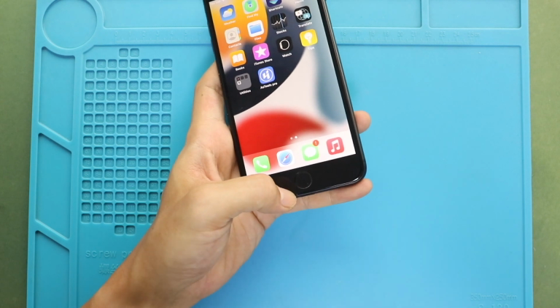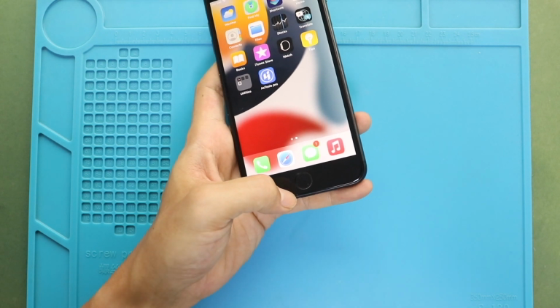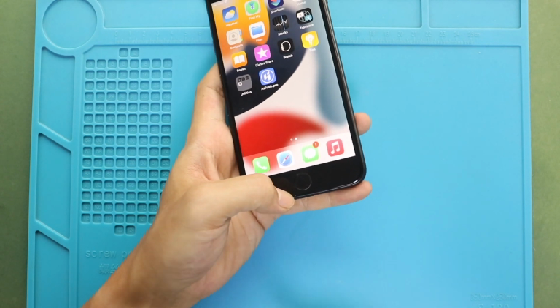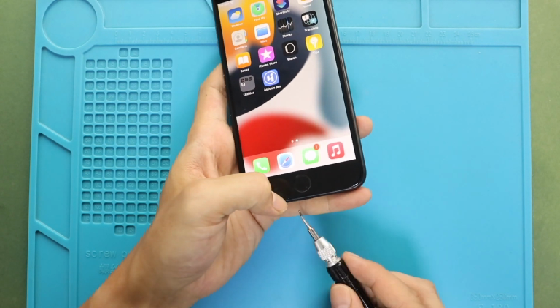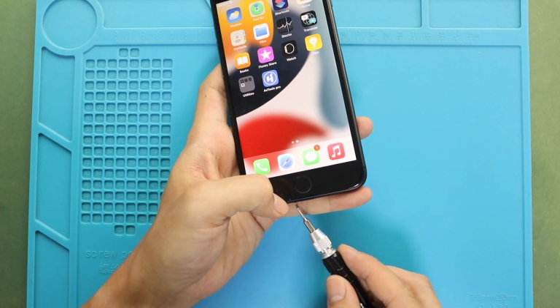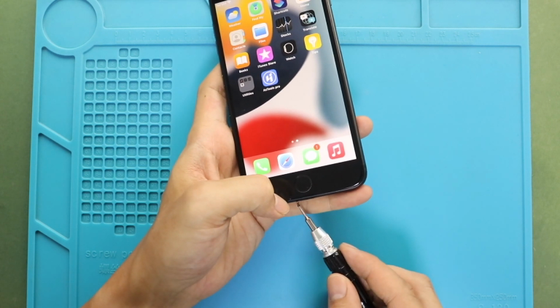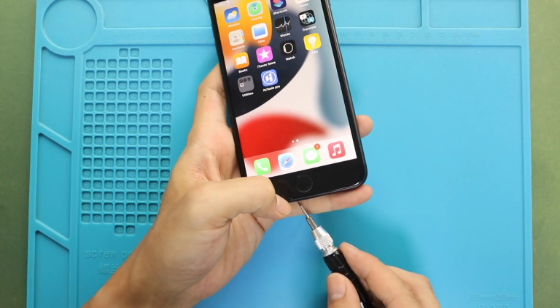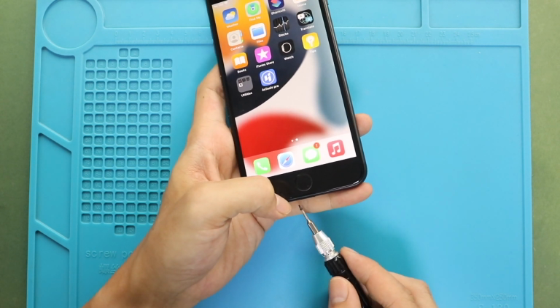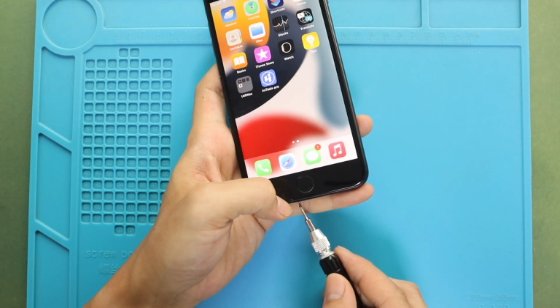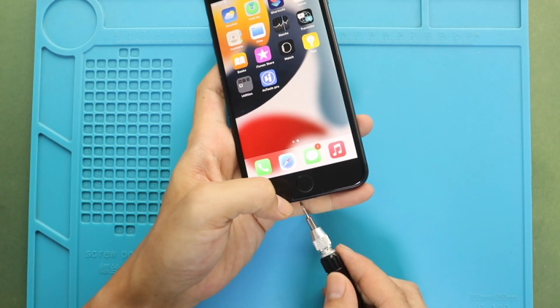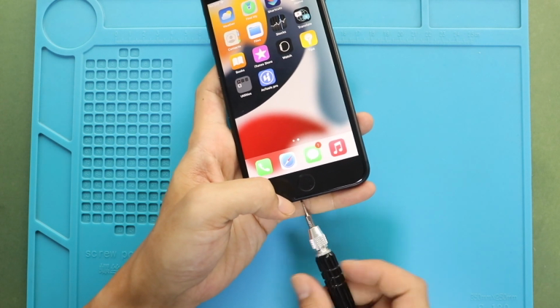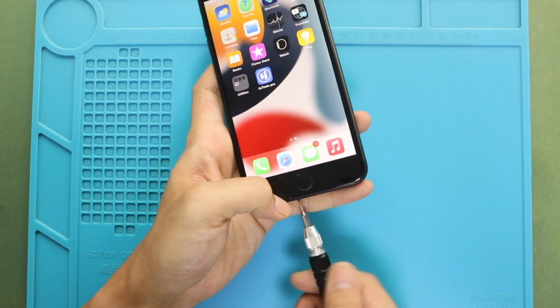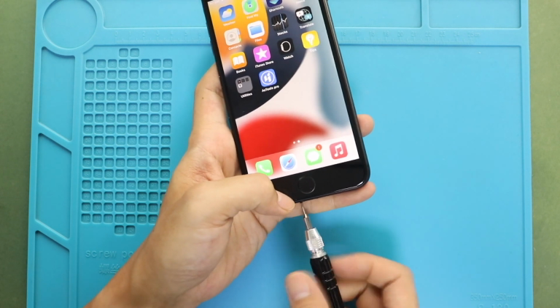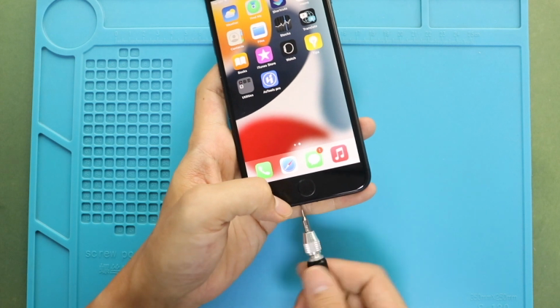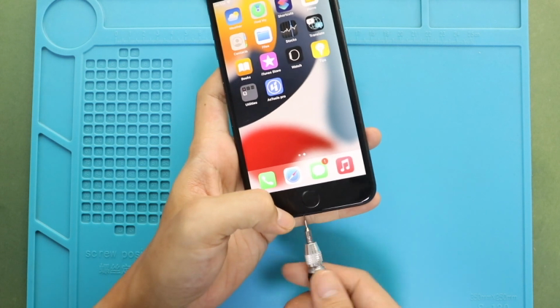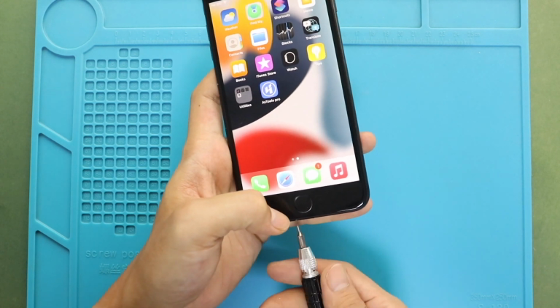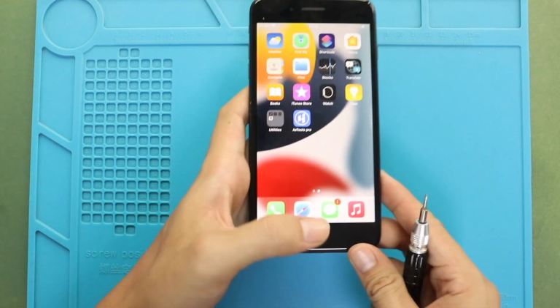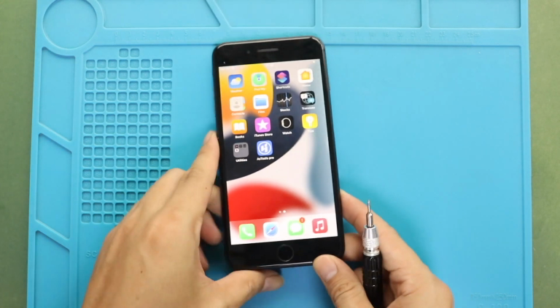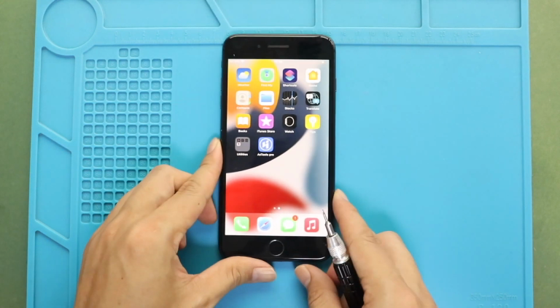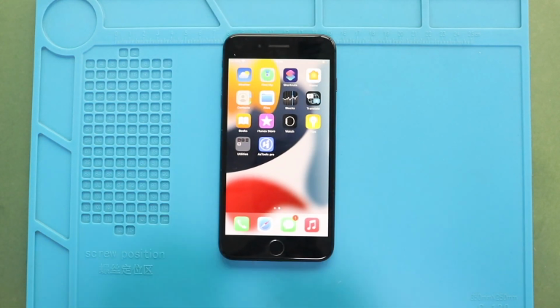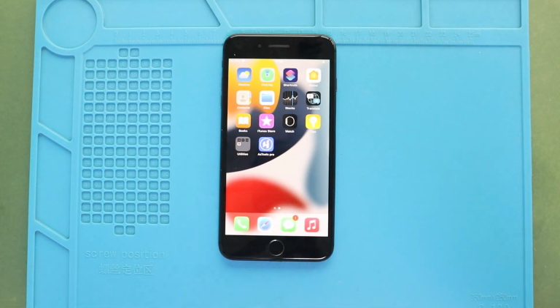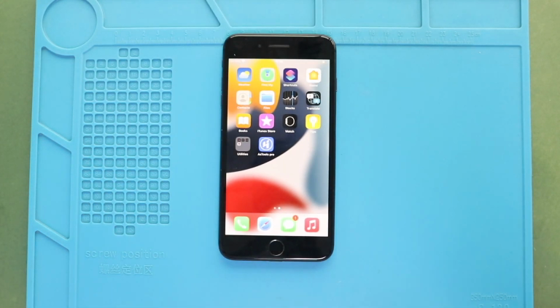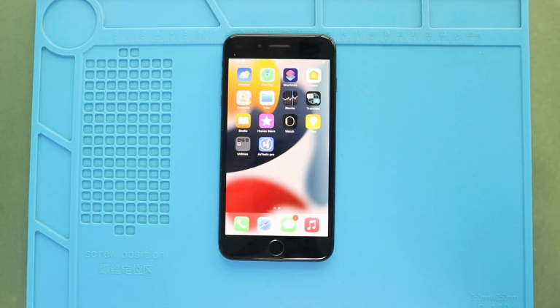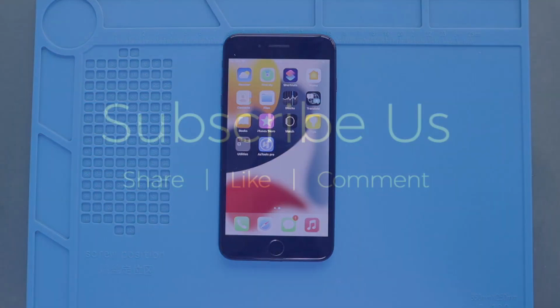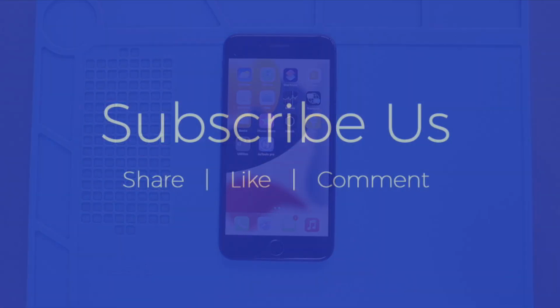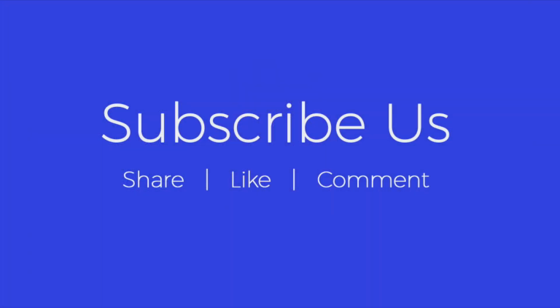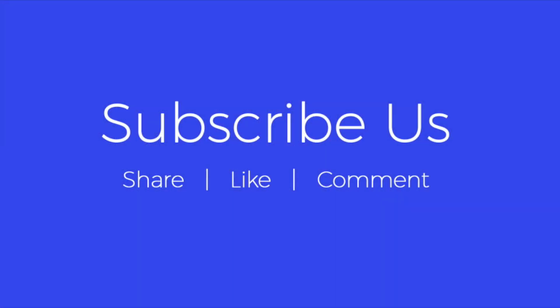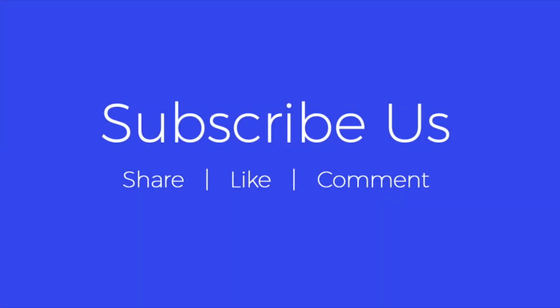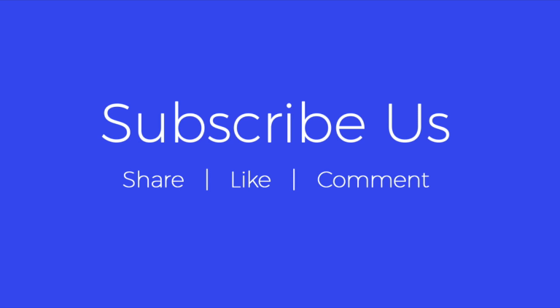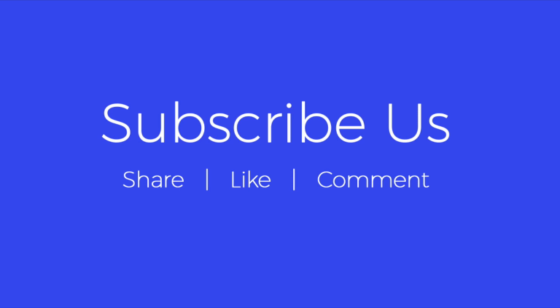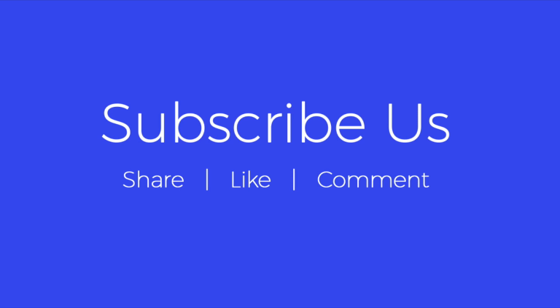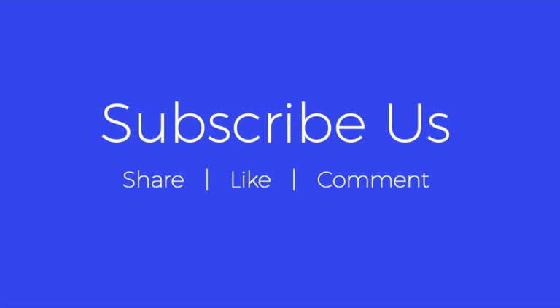Hope you have enjoyed the replacement guide. Let us know if you have any questions. Please like, share, and comment on our videos. Hit the subscribe button for more videos. We'll see you next time. Bye.